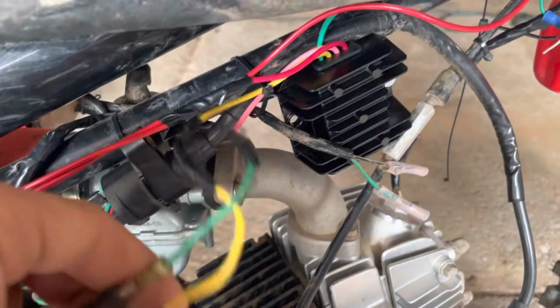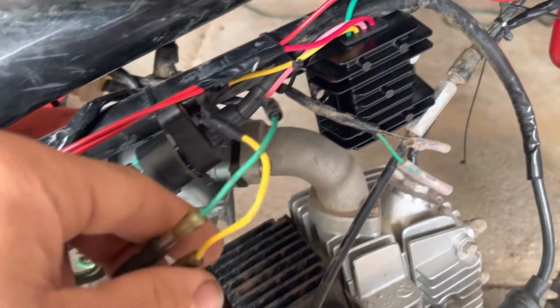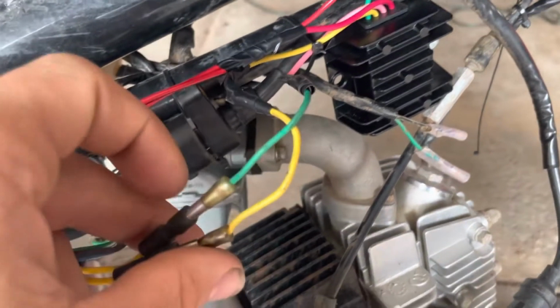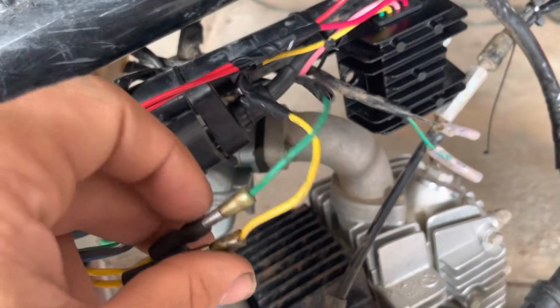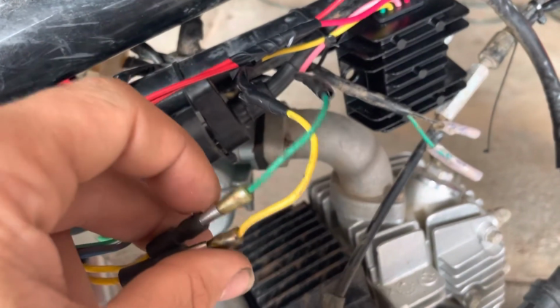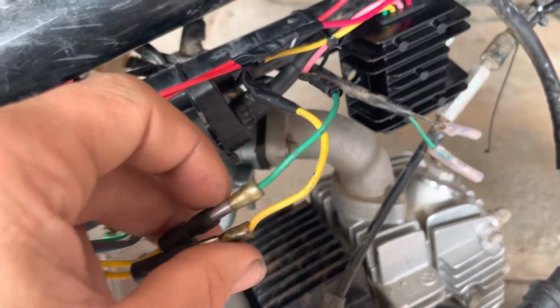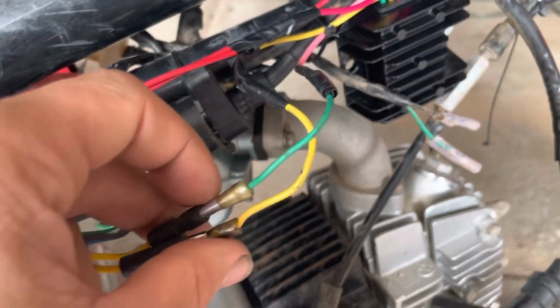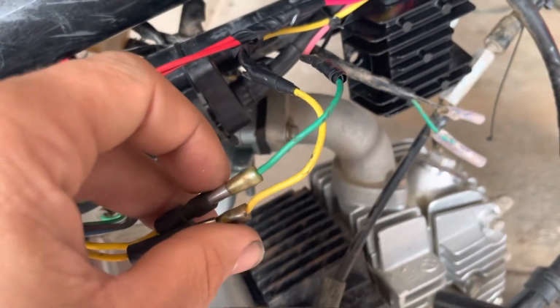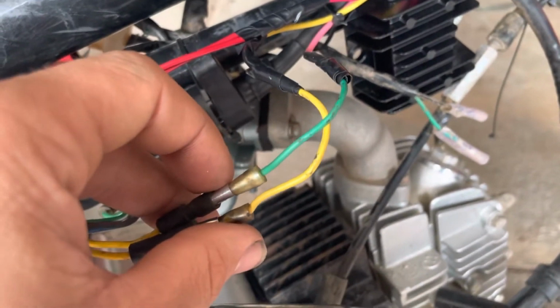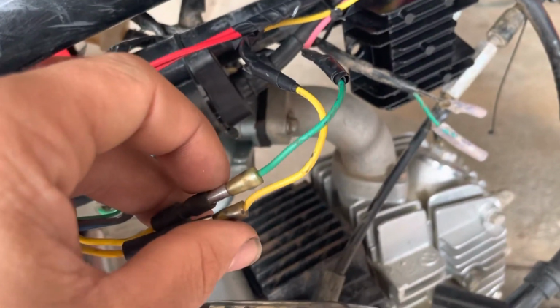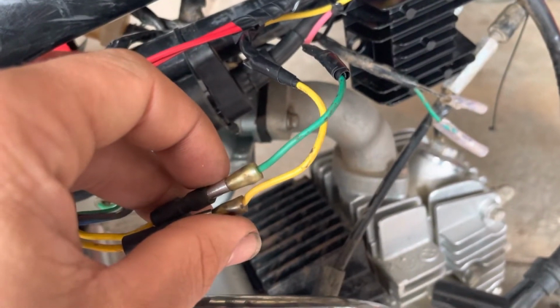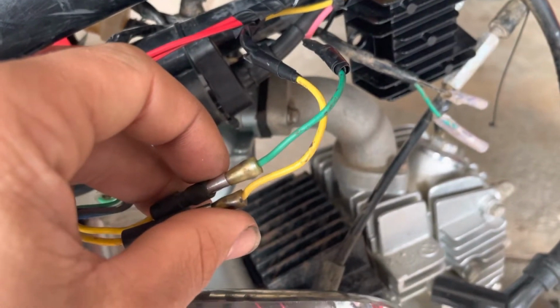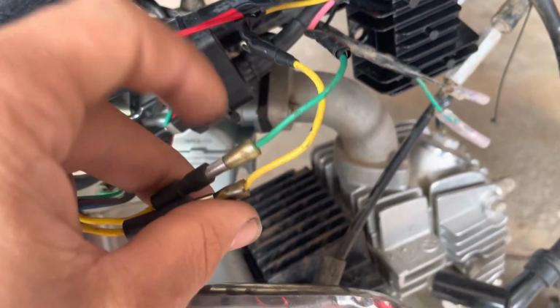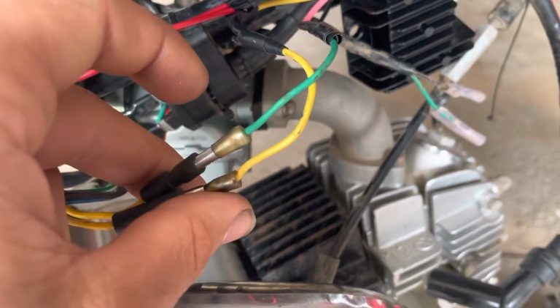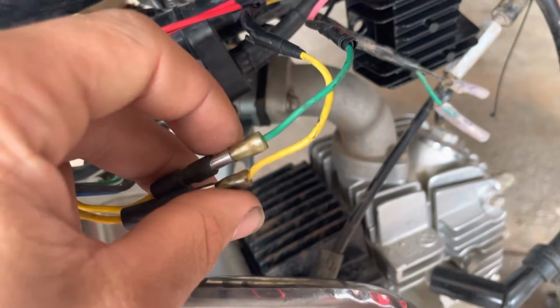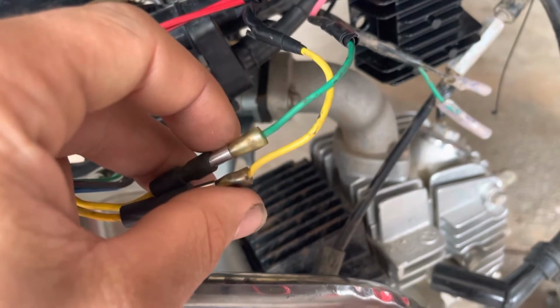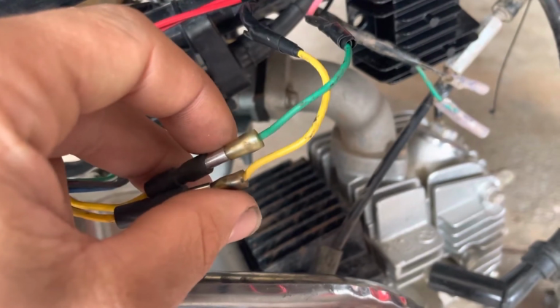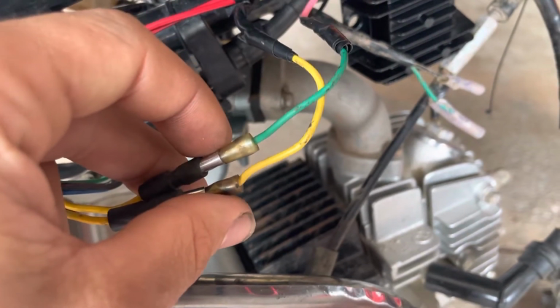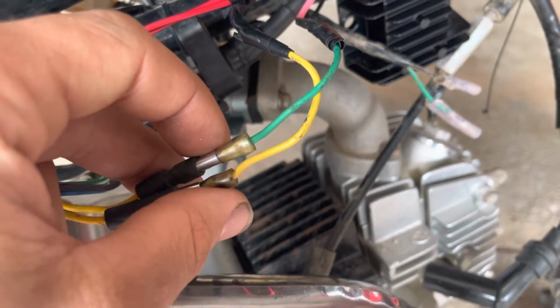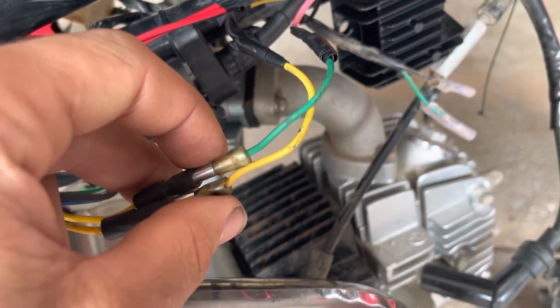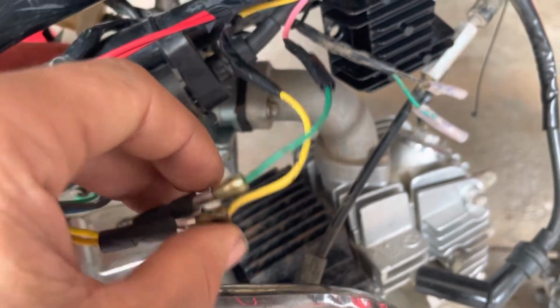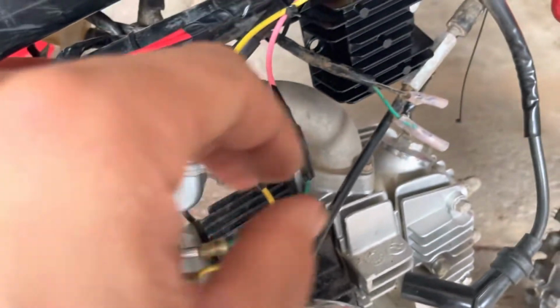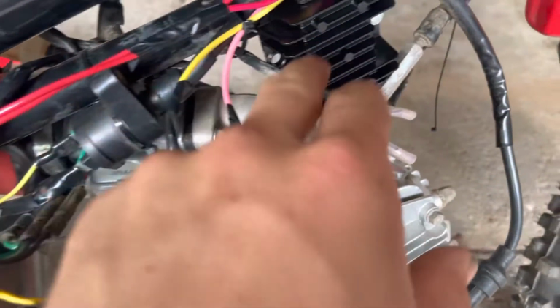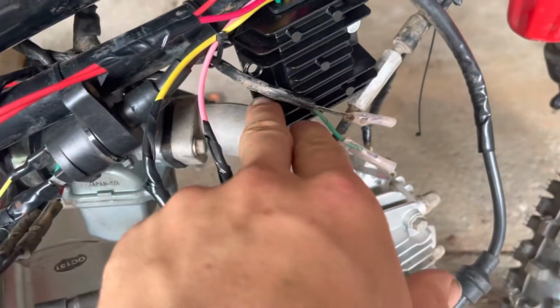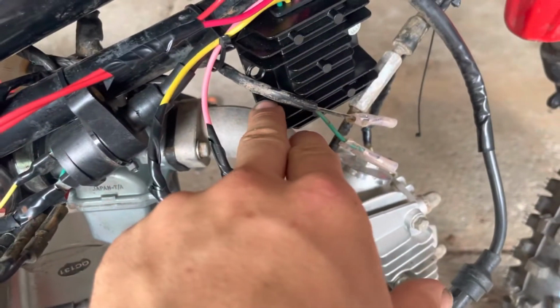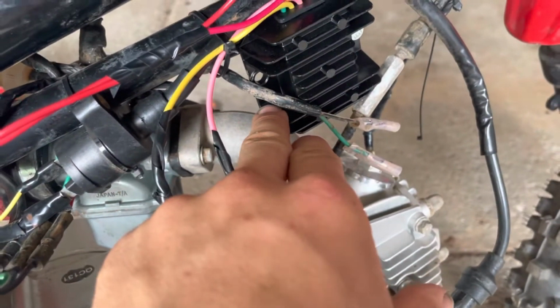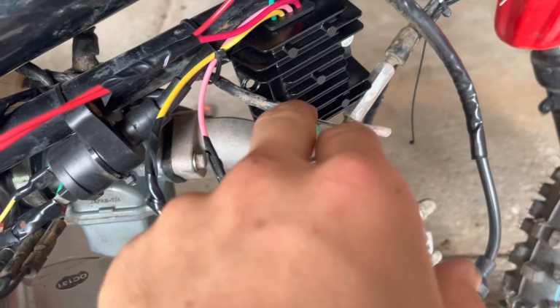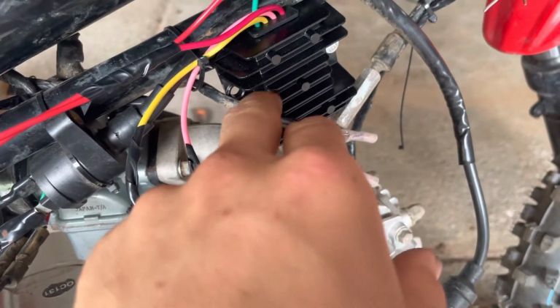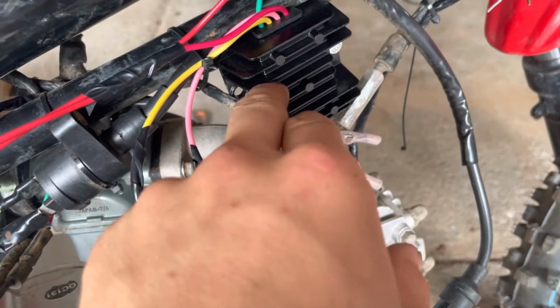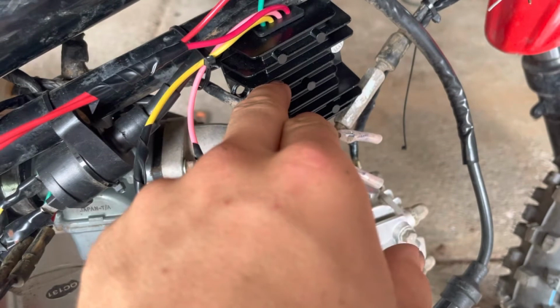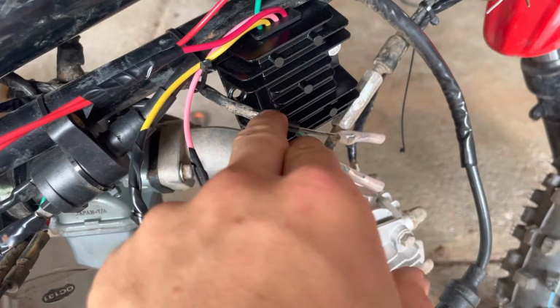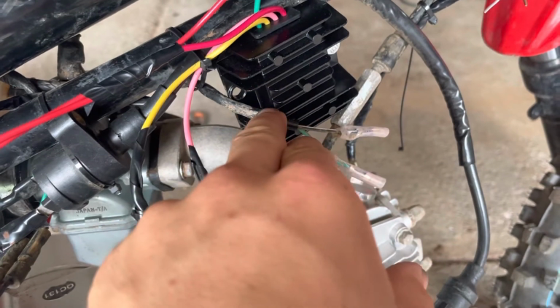Usually your stator will produce about 20 volts AC at idle and will go higher. But some rectifiers — which is this one — are necessary to run off a battery.